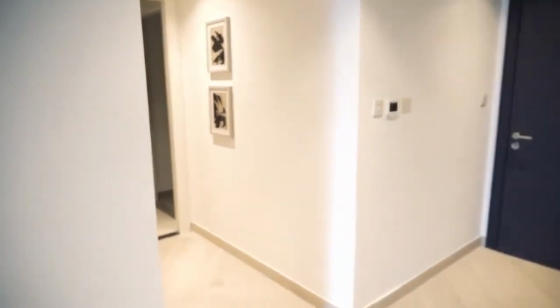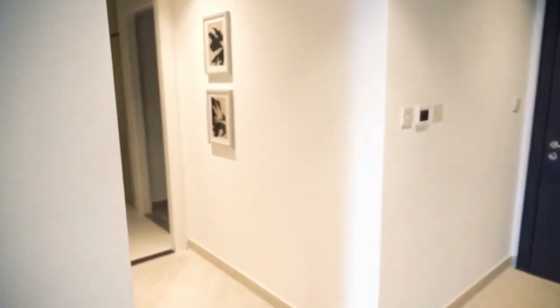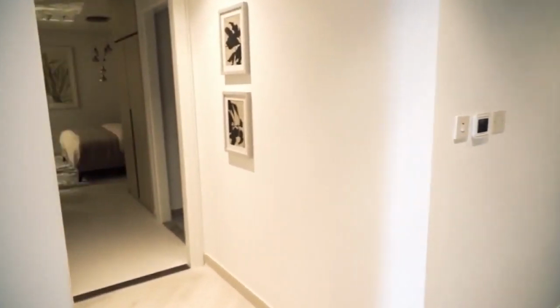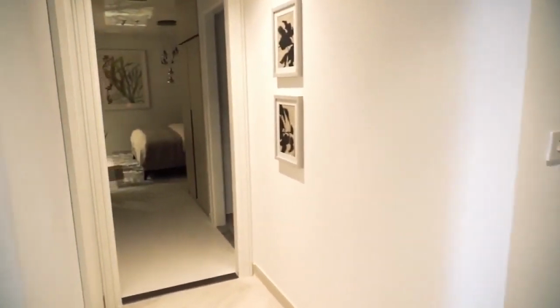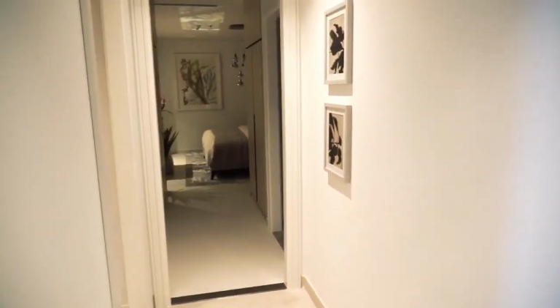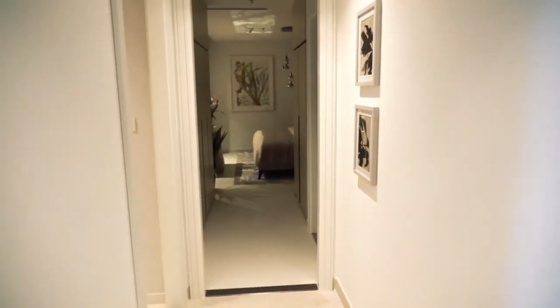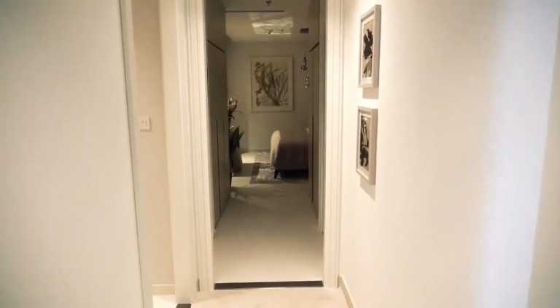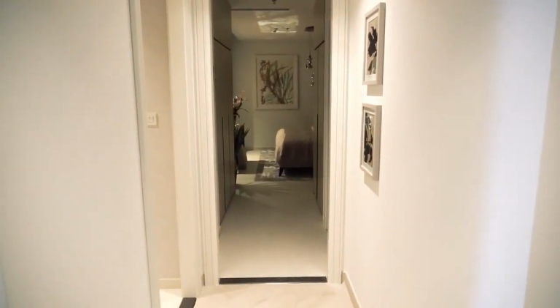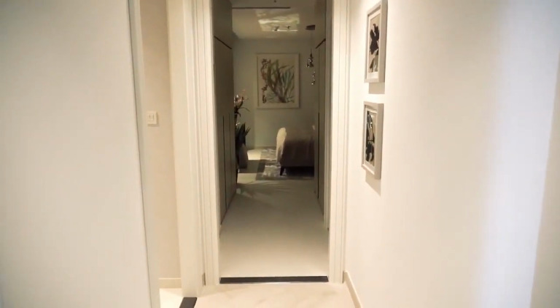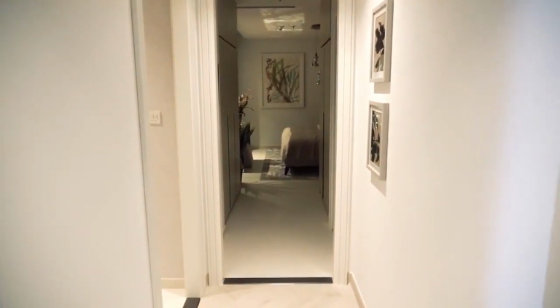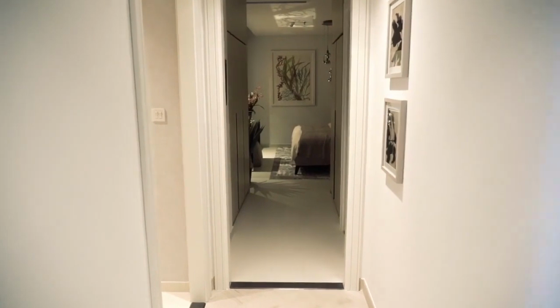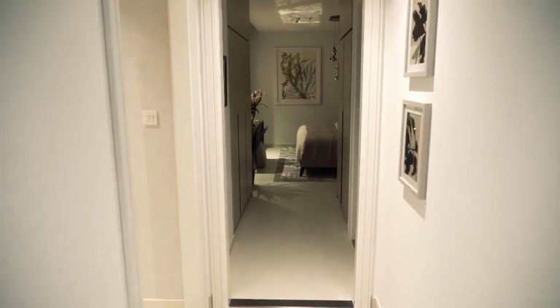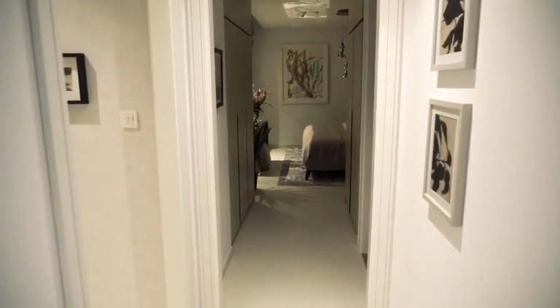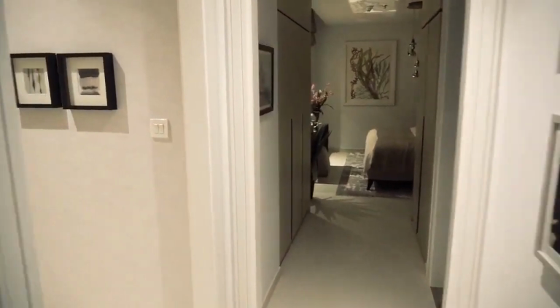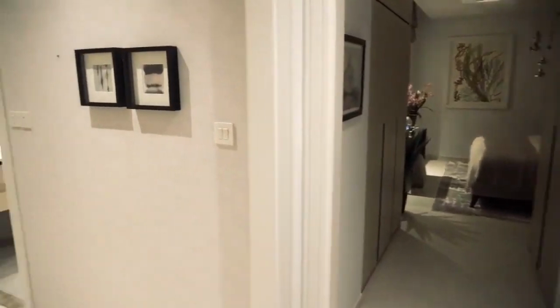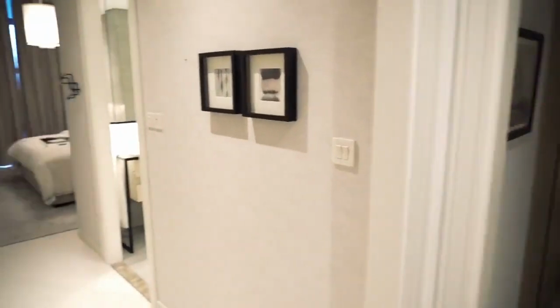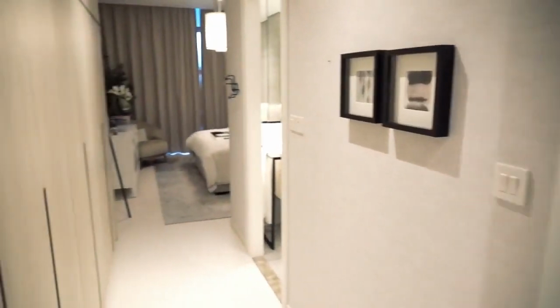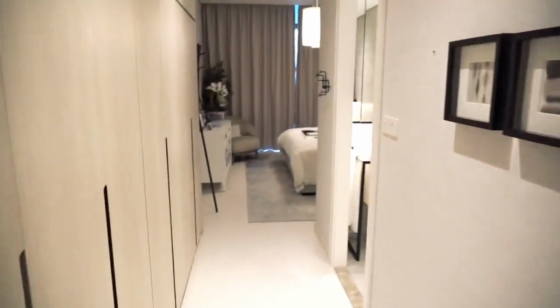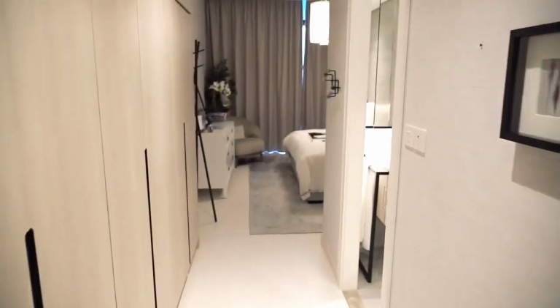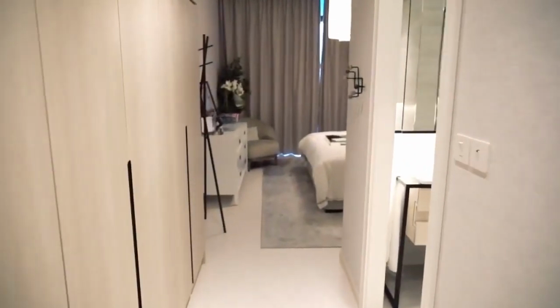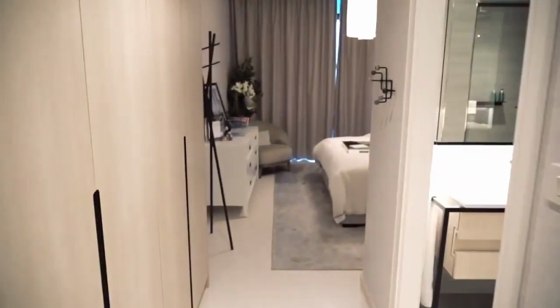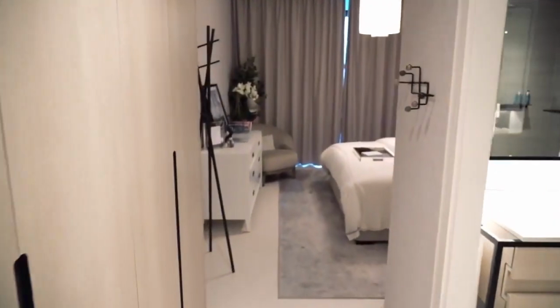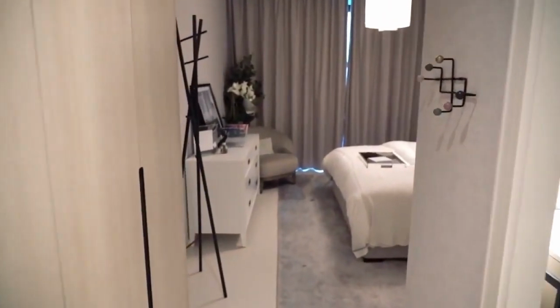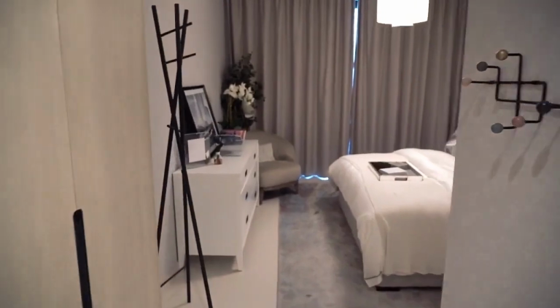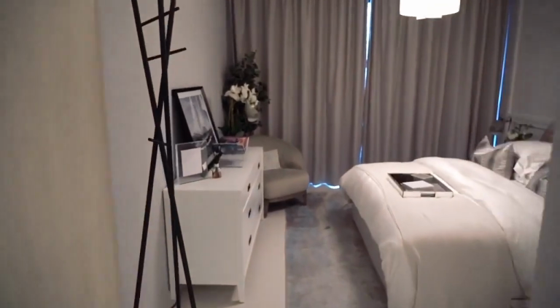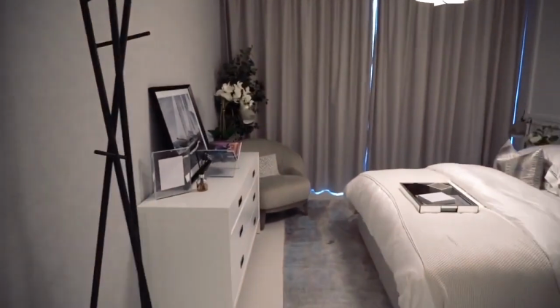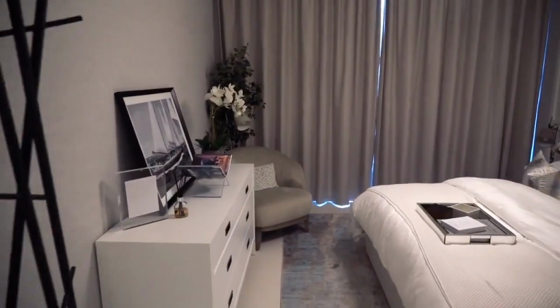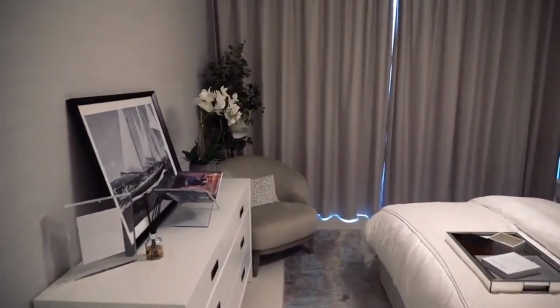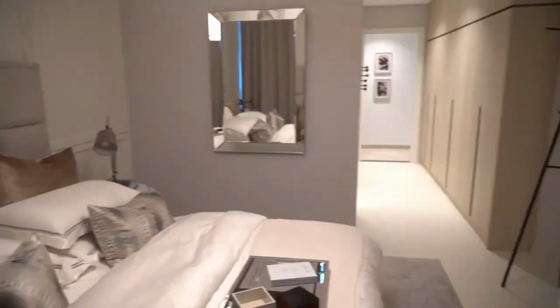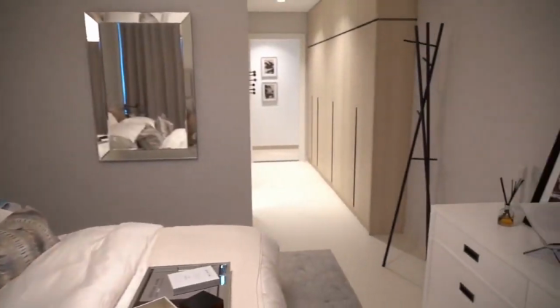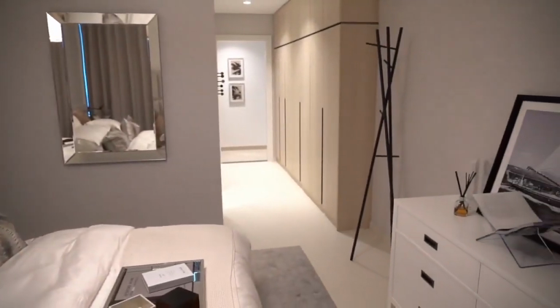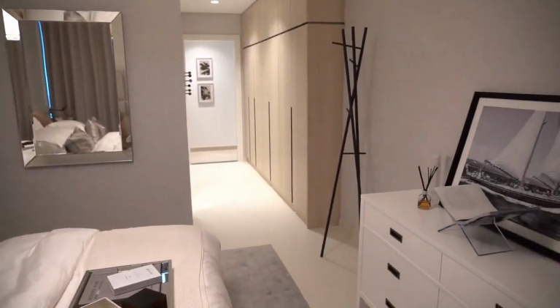As you enter further into the apartment, to your left we have the master bedroom, which comes with its own bathroom as well as cabinets. In this bedroom you have ample space to place your bed as well as other items.